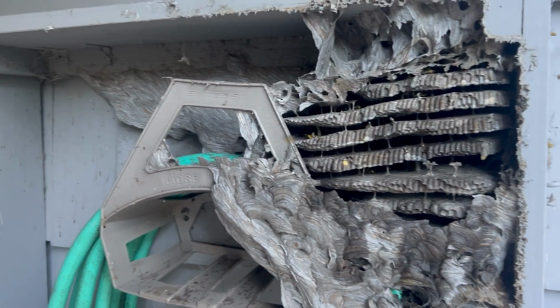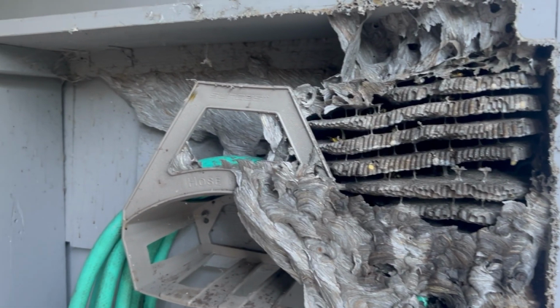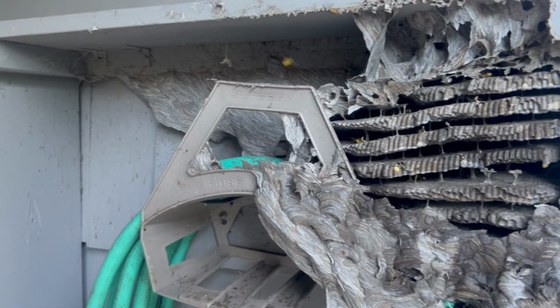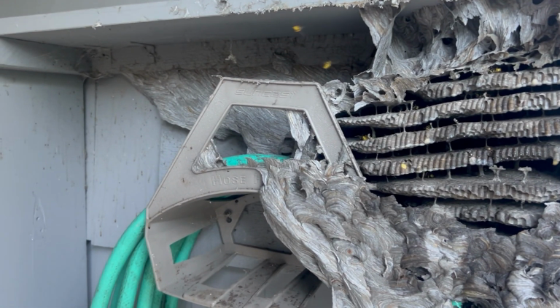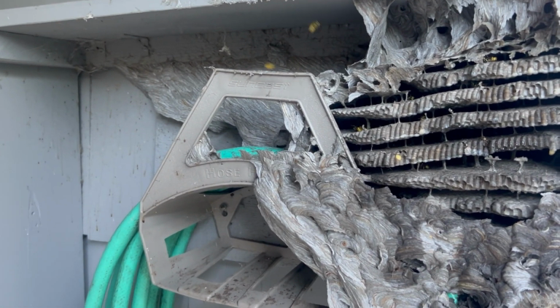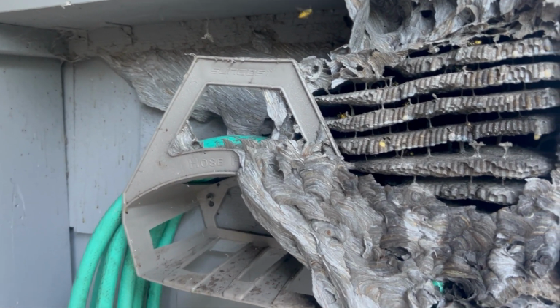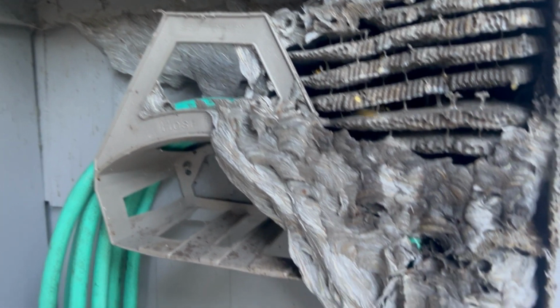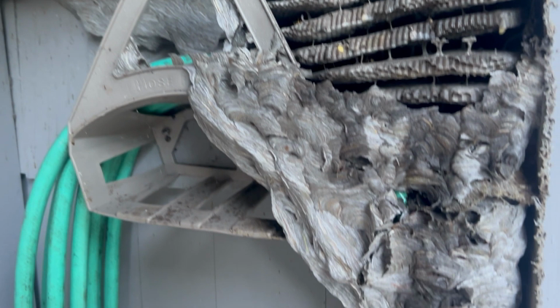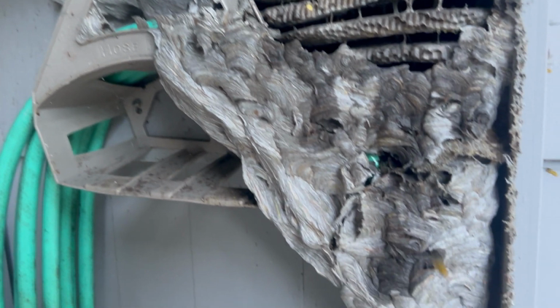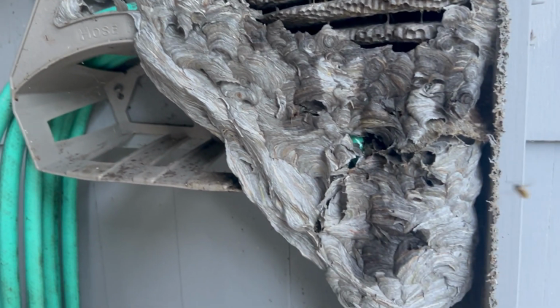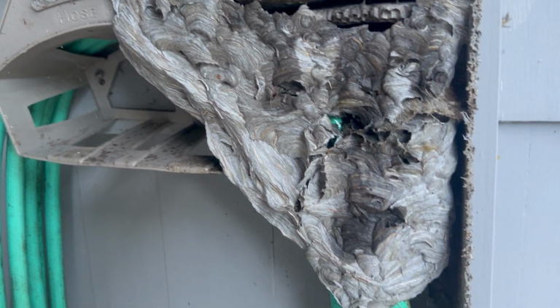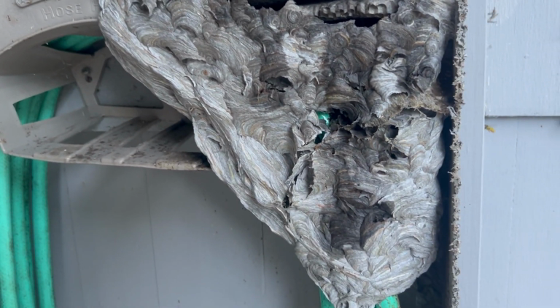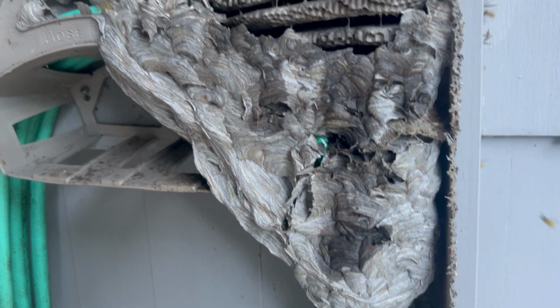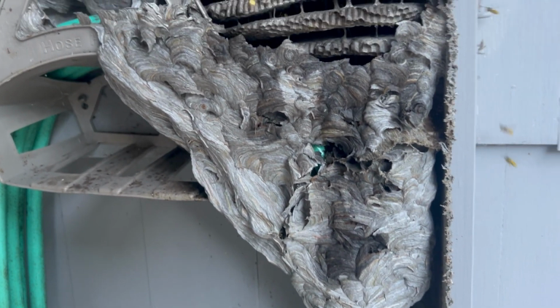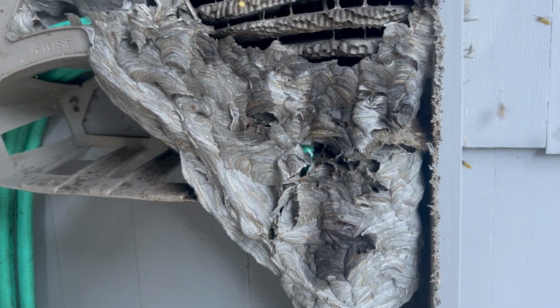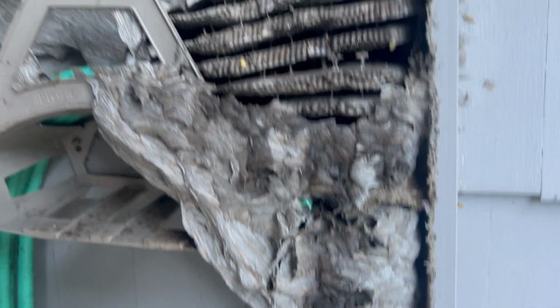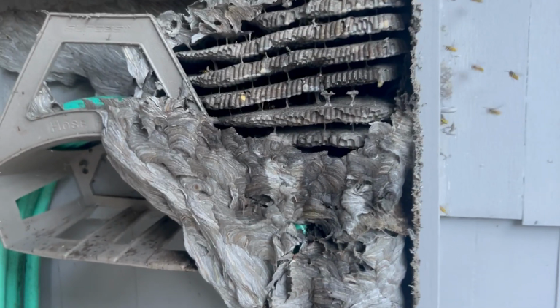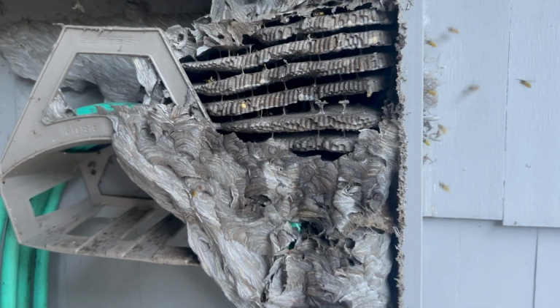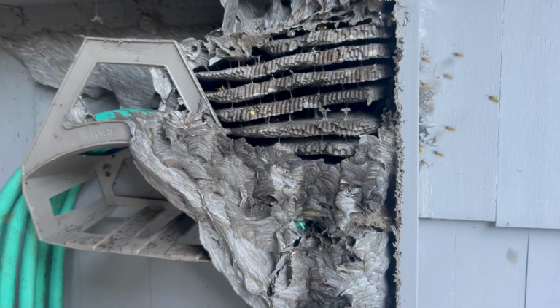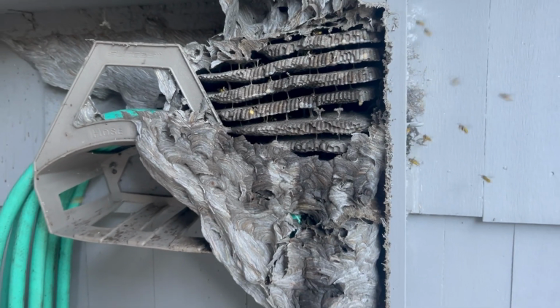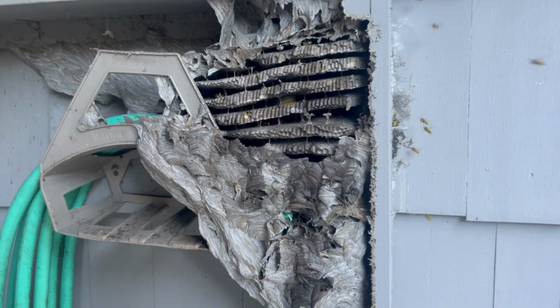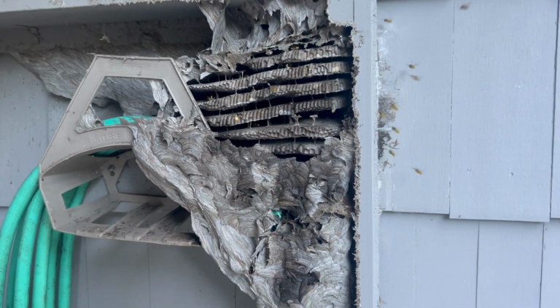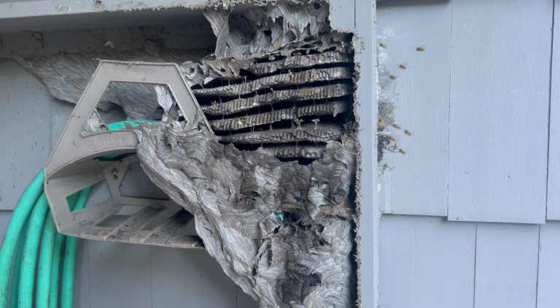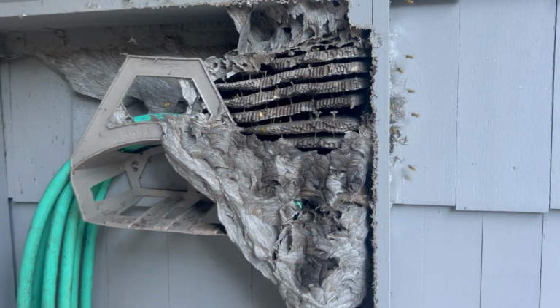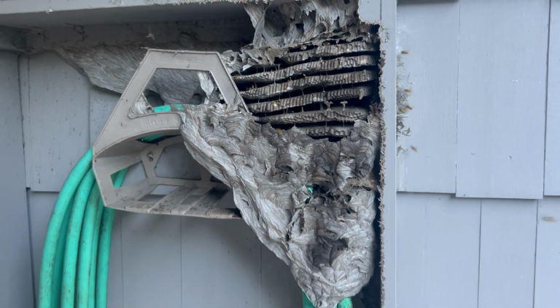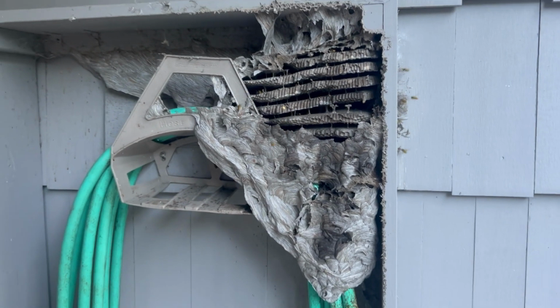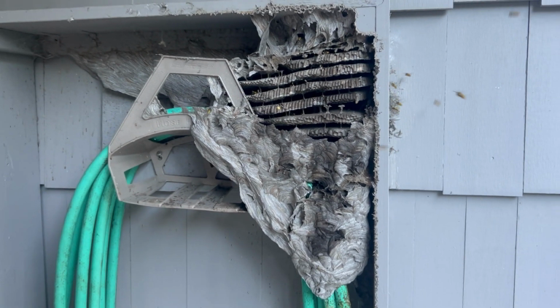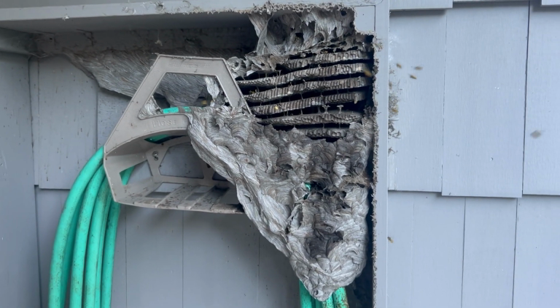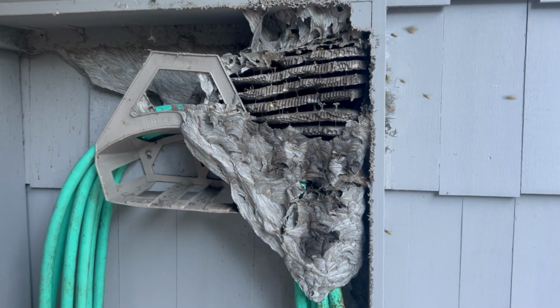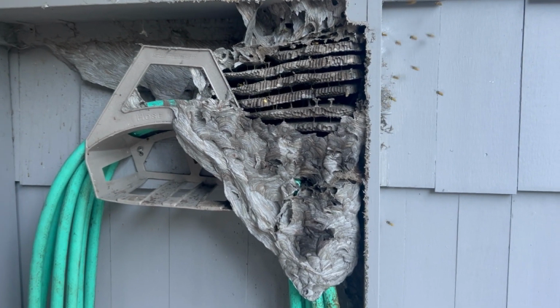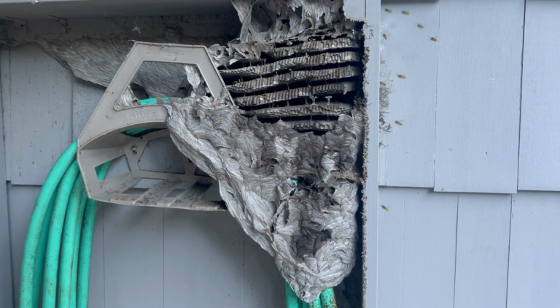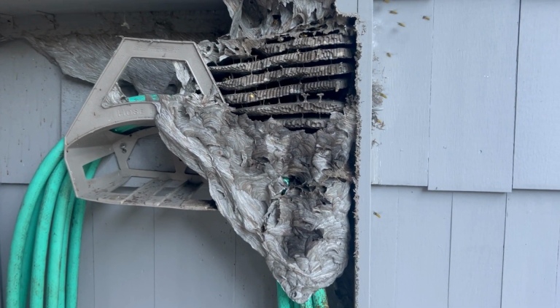We're going to inject a knockdown aerosol and a knockdown dusting application into the nest. Both of these treatments rapidly exterminate the yellowjackets.